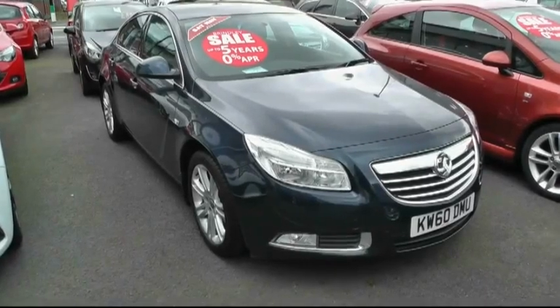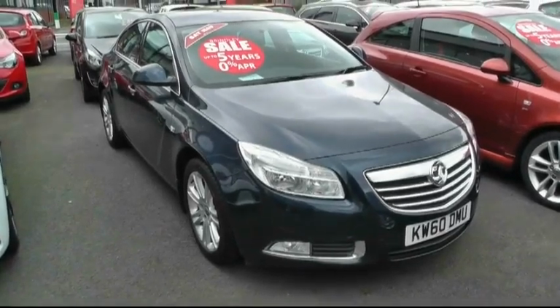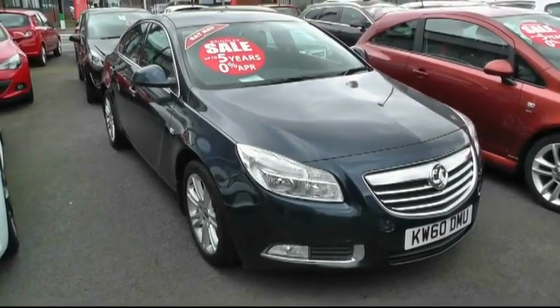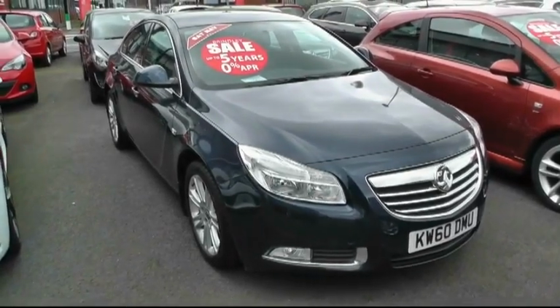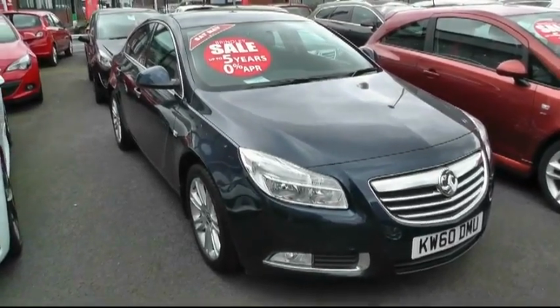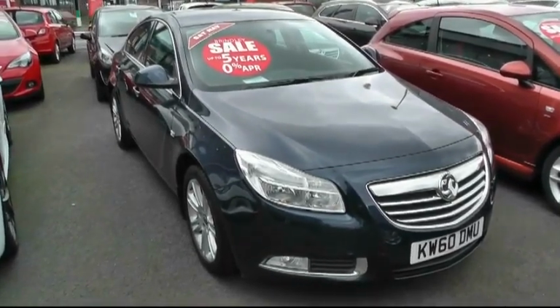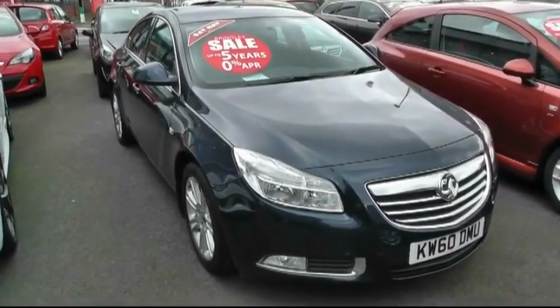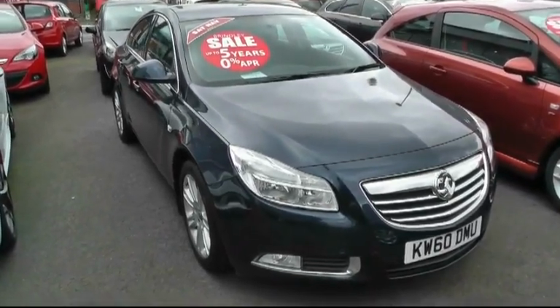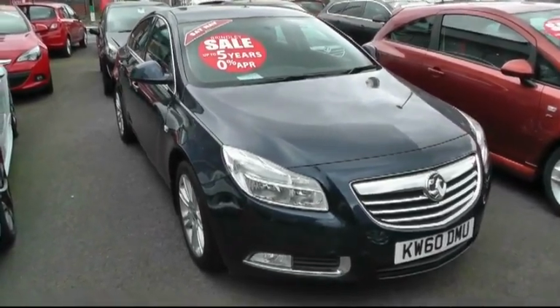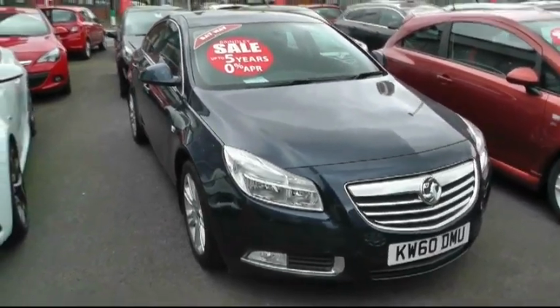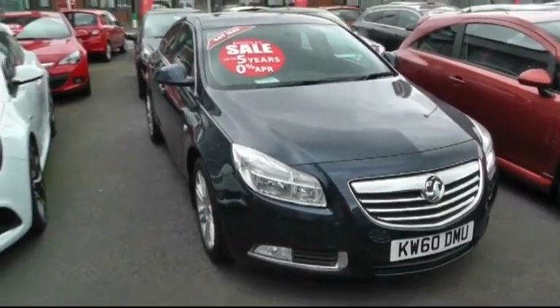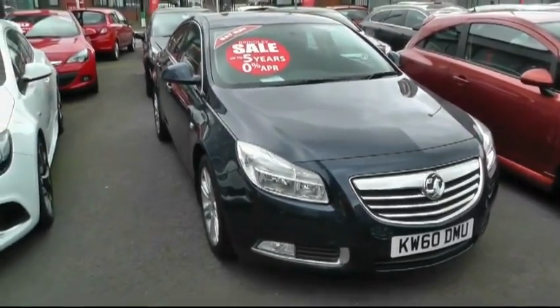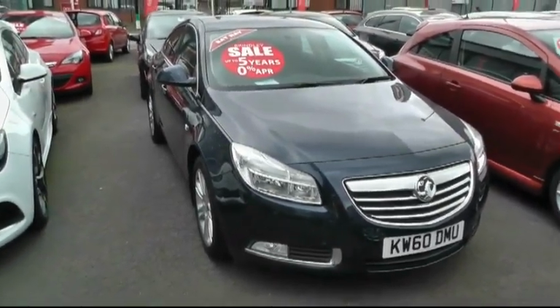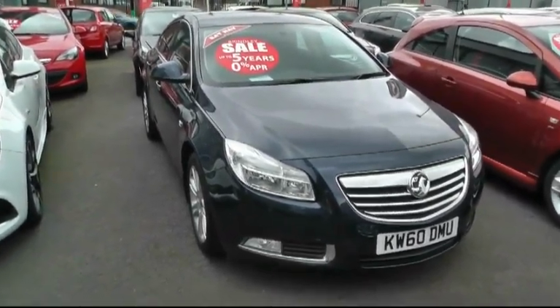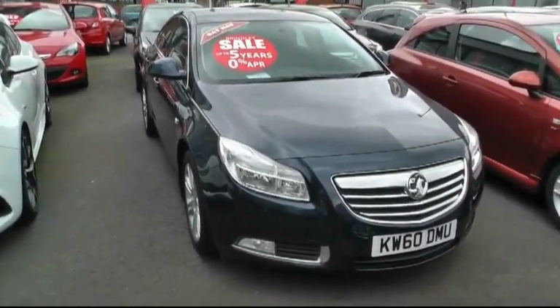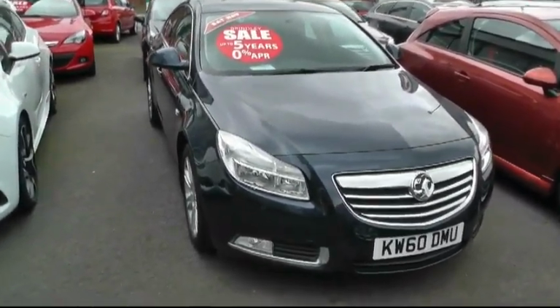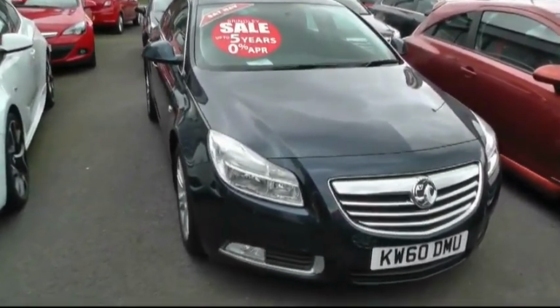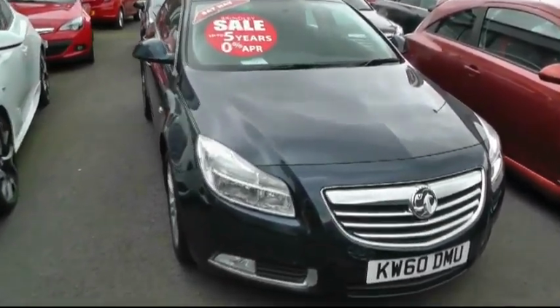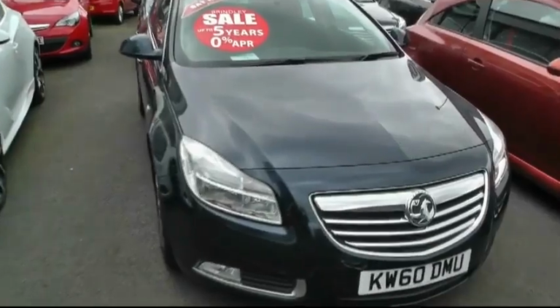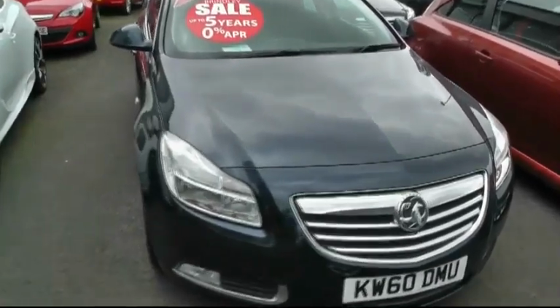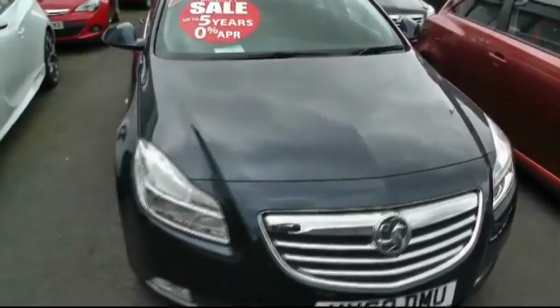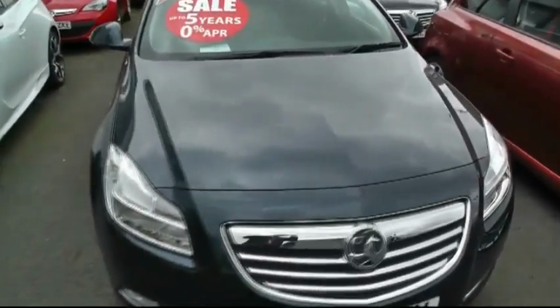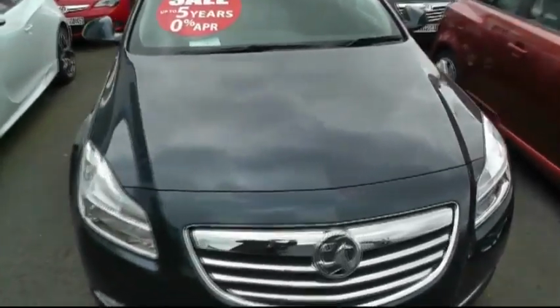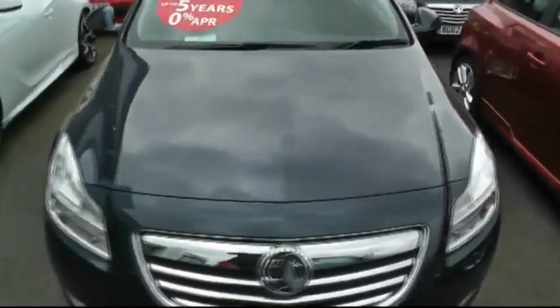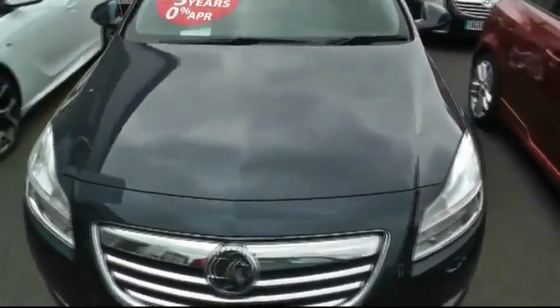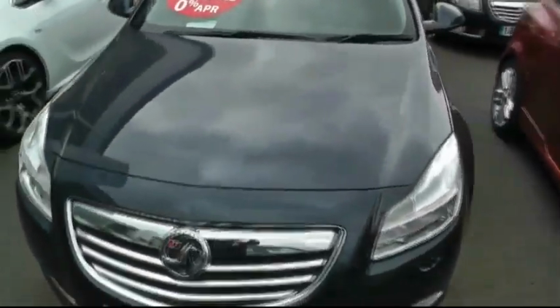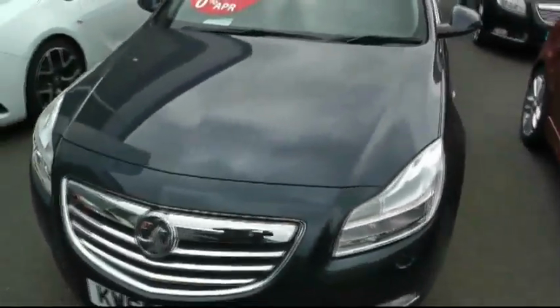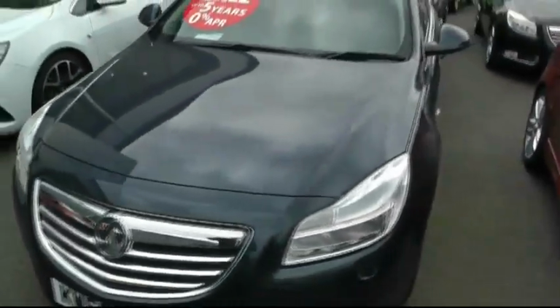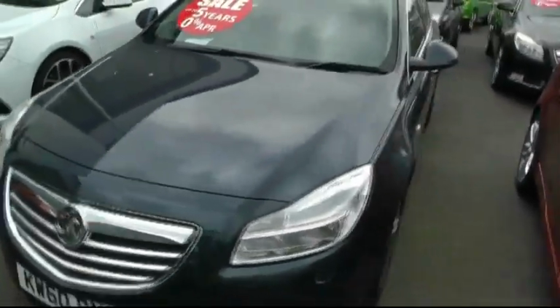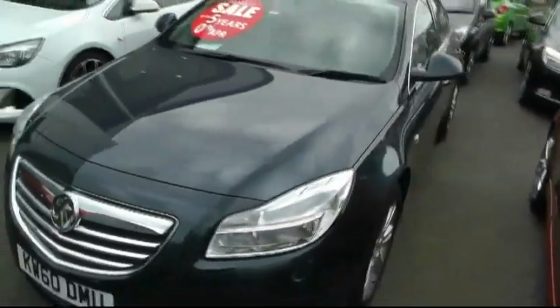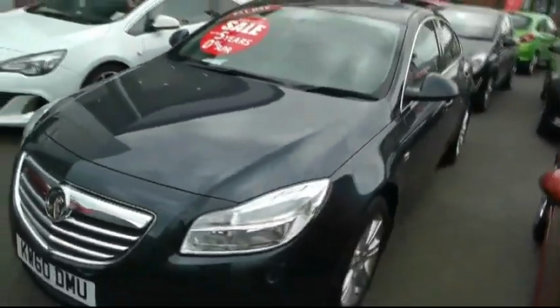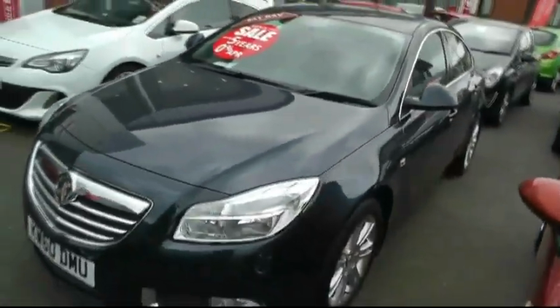Welcome to Brindley Vauxhall Wednesbury. My name is Richard and today I'm going to be showing you around this Vauxhall Insignia 1.8 Exclusive.